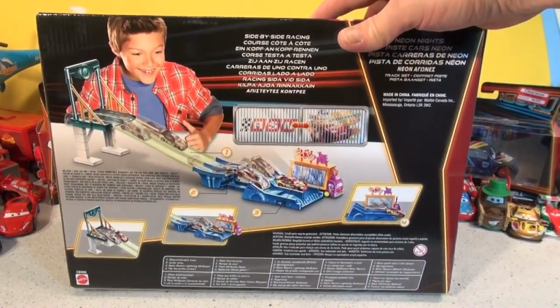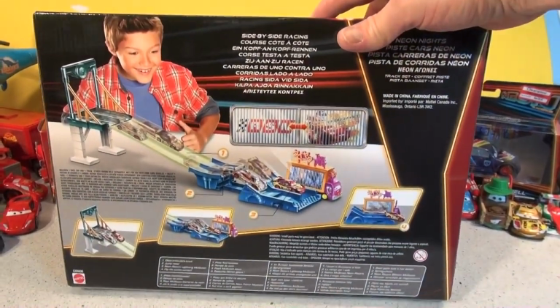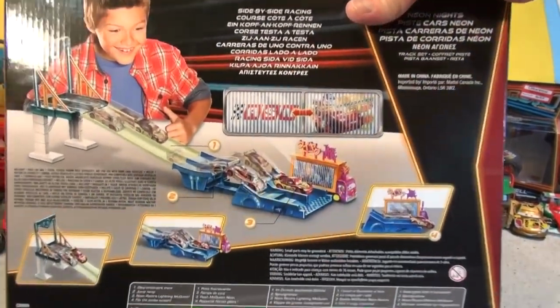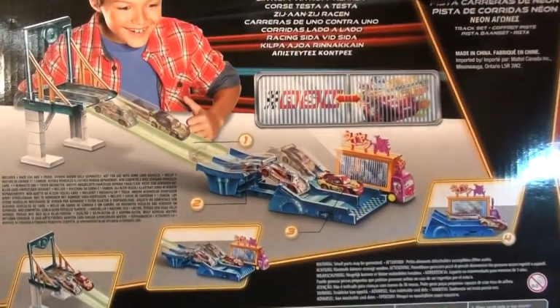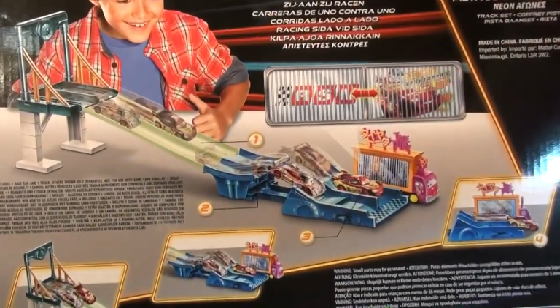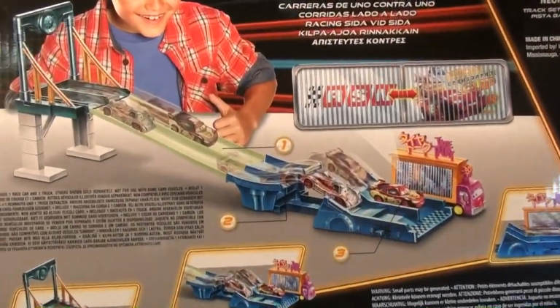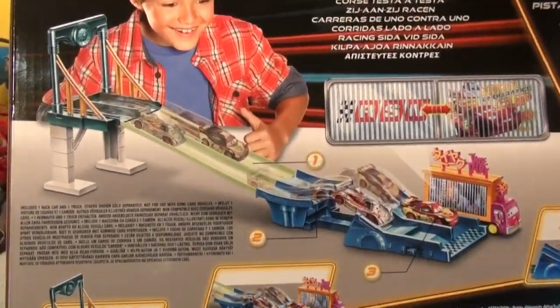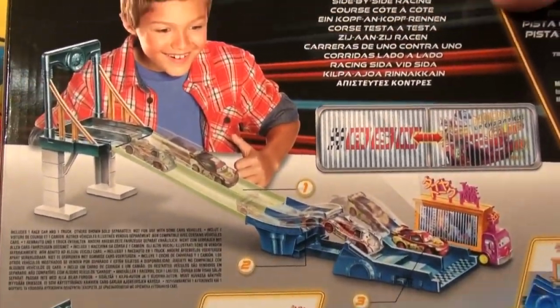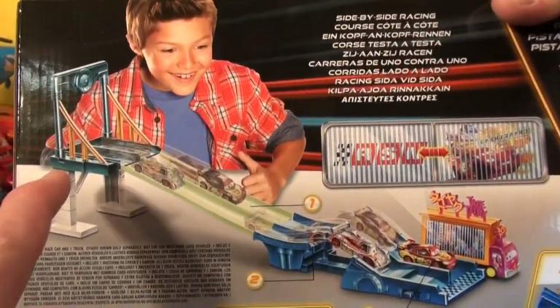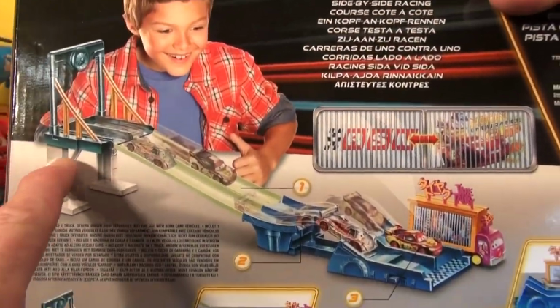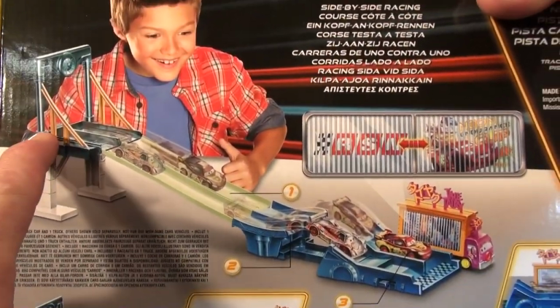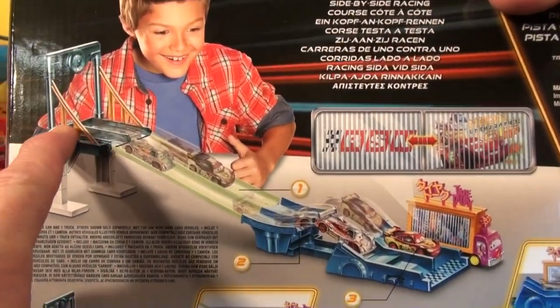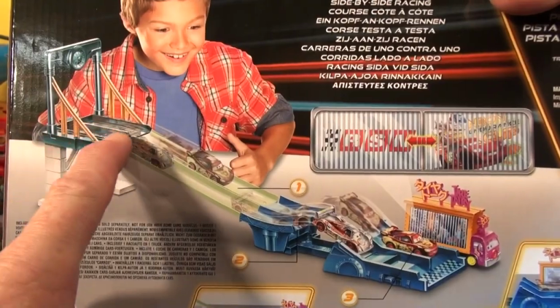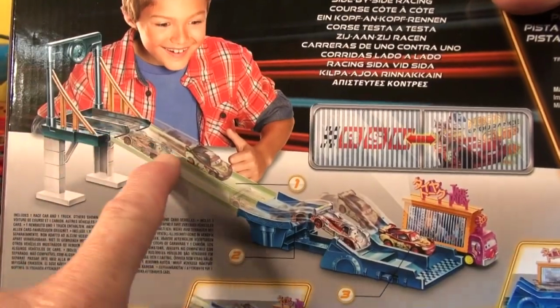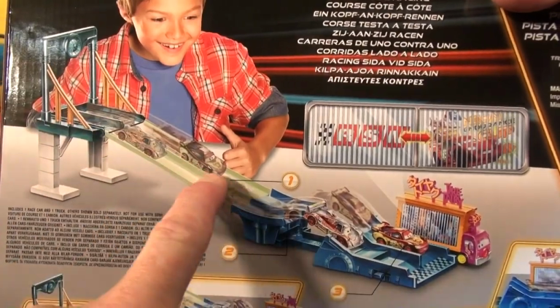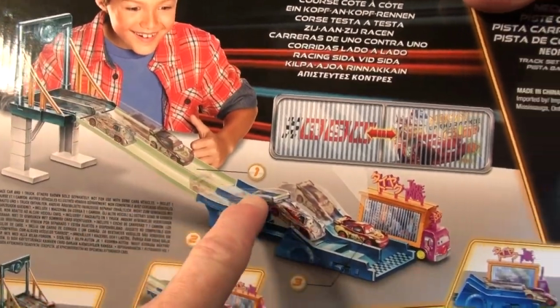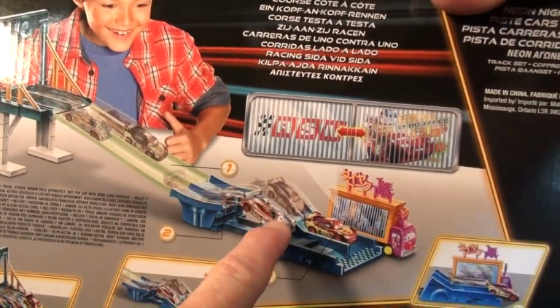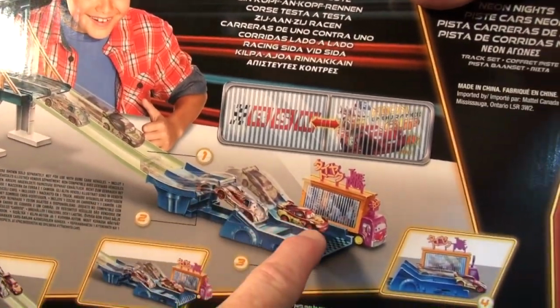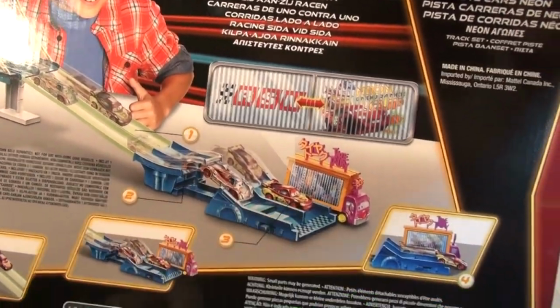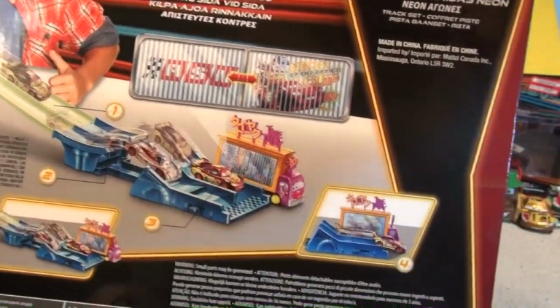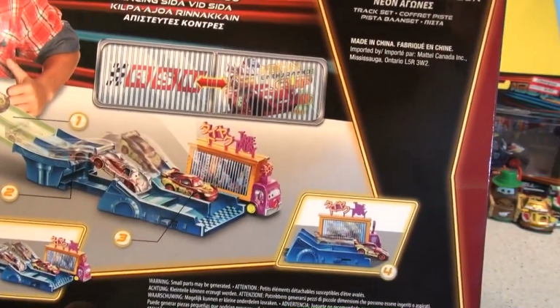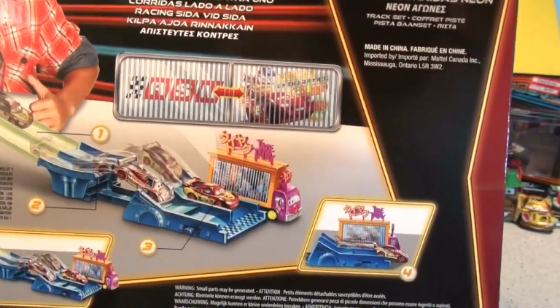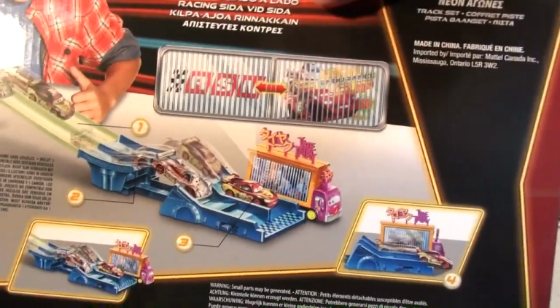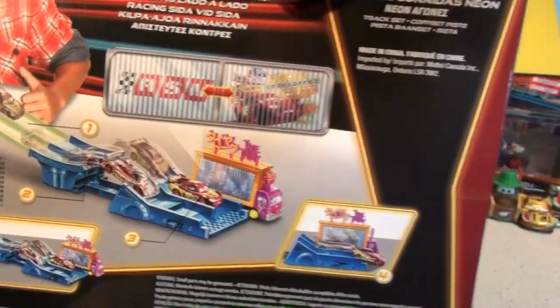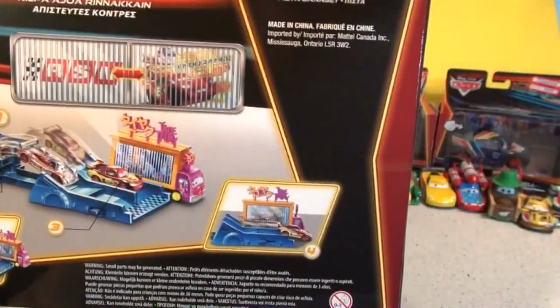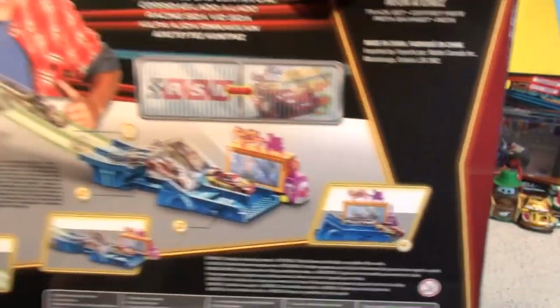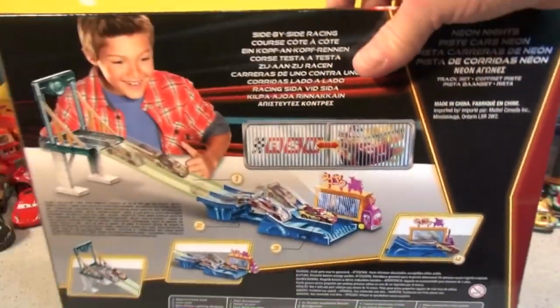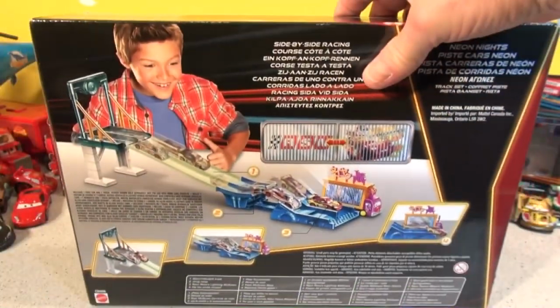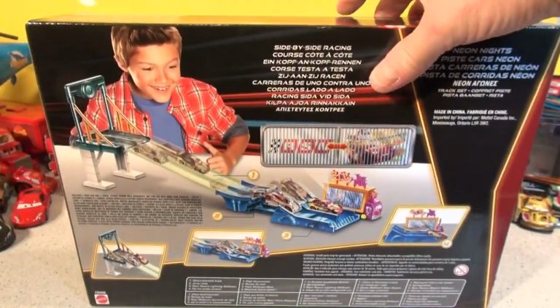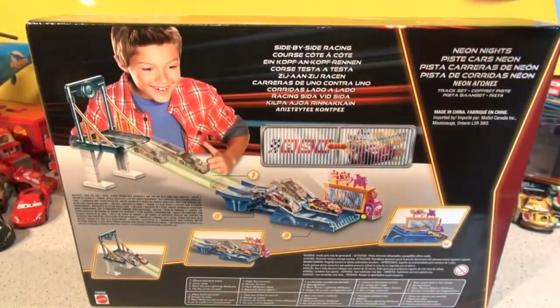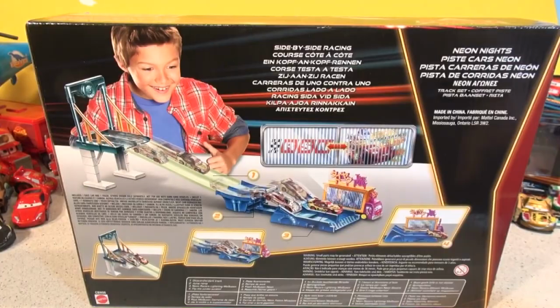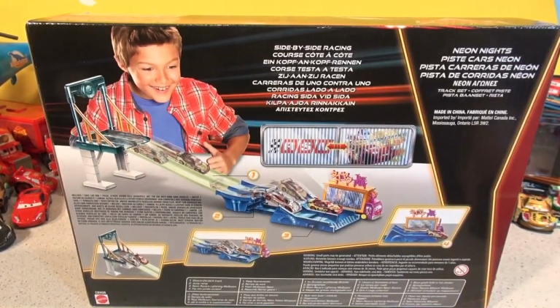So here's the track — it's got a ramp here, and you put the cars and it goes over a jump, and you see who wins. So let's open this box right now and see what's inside.